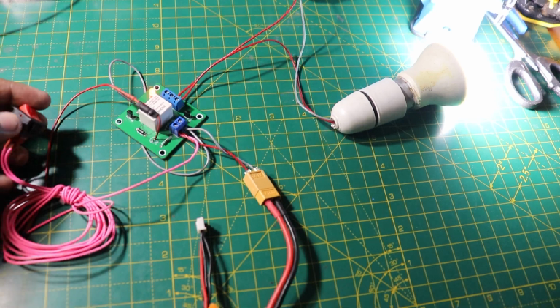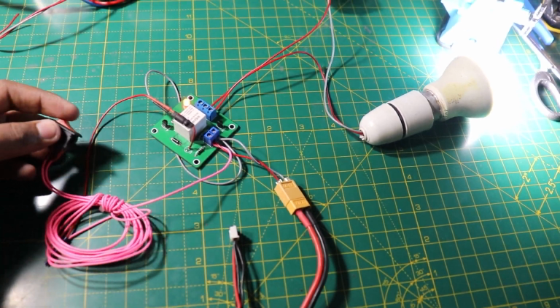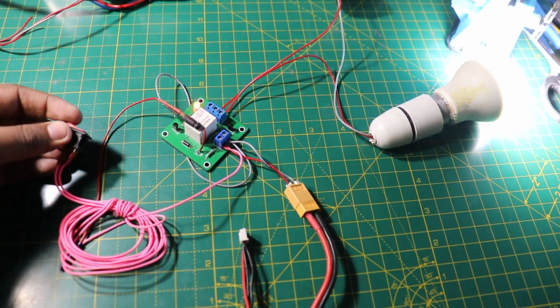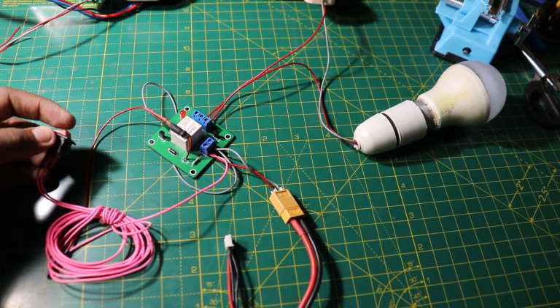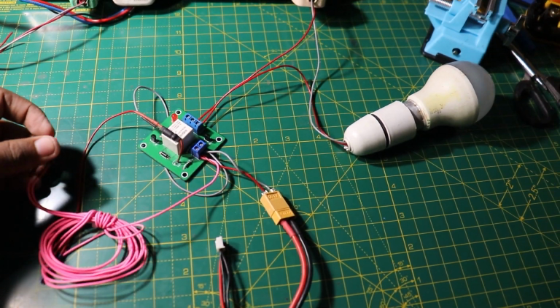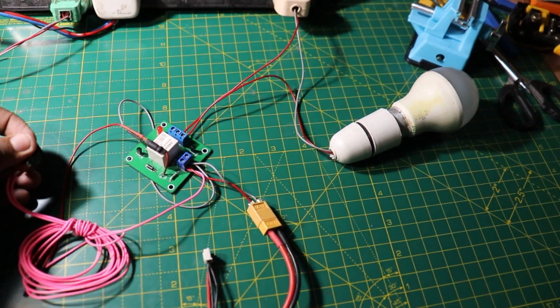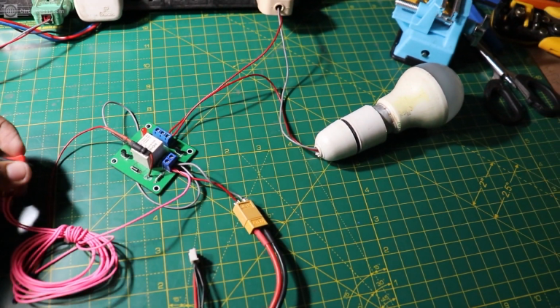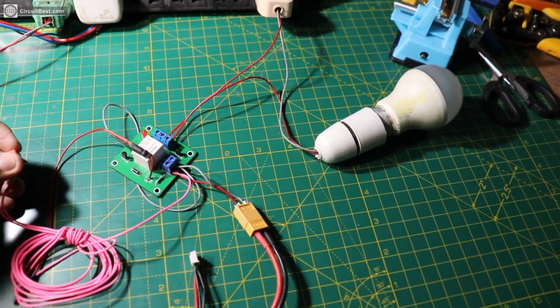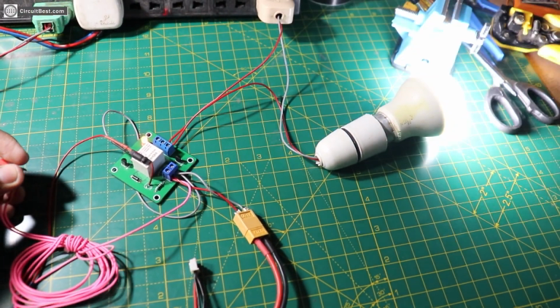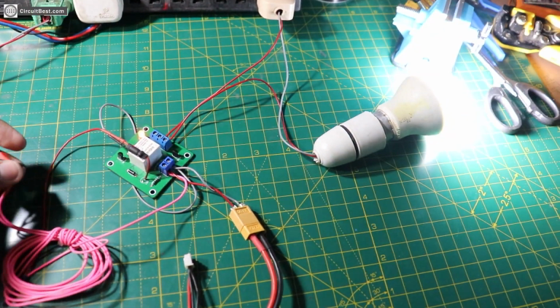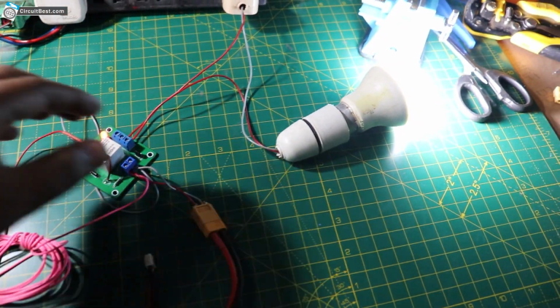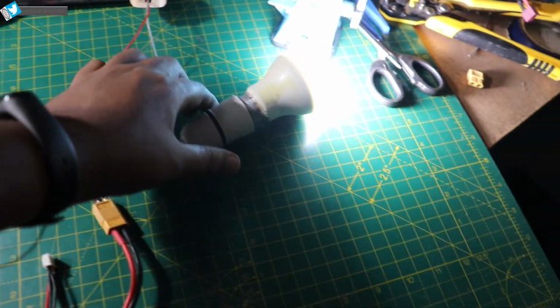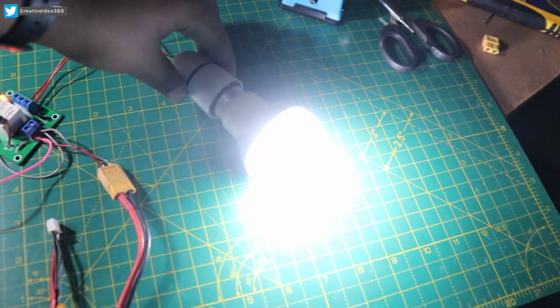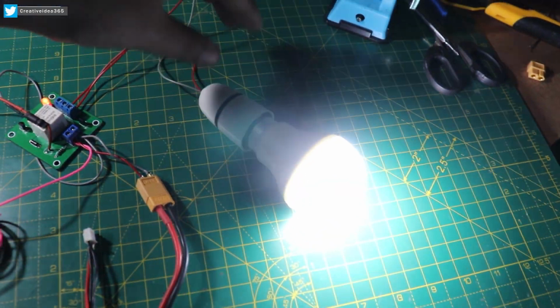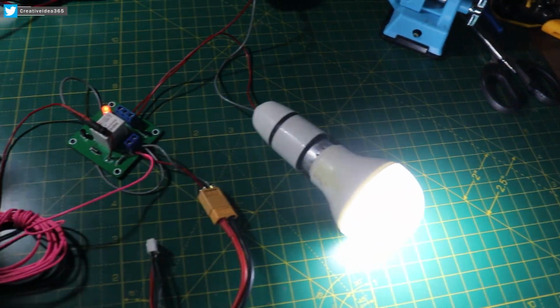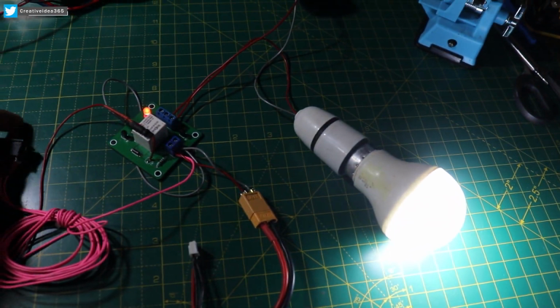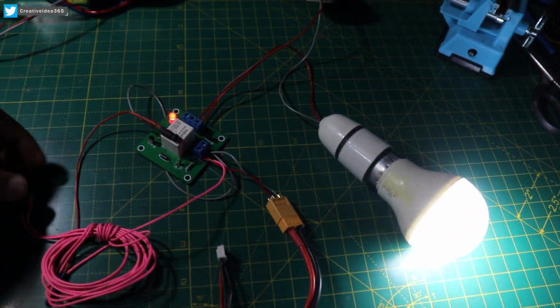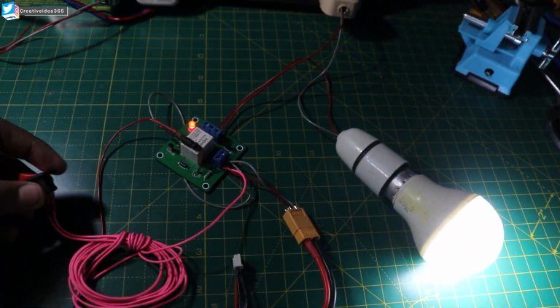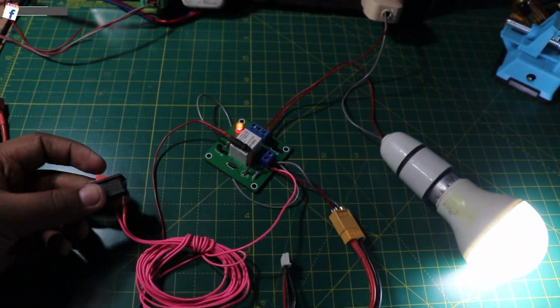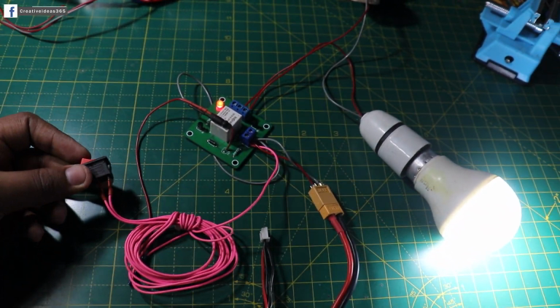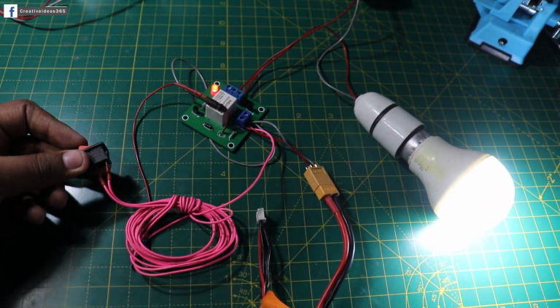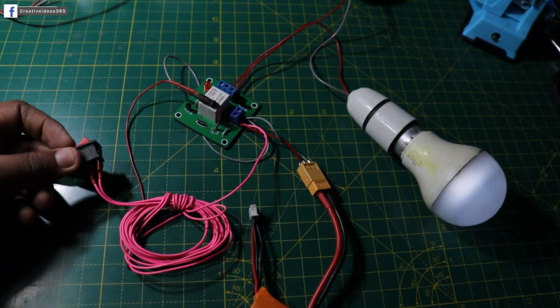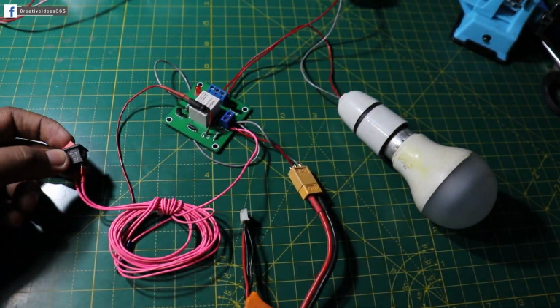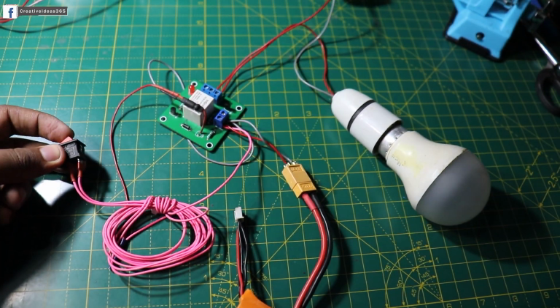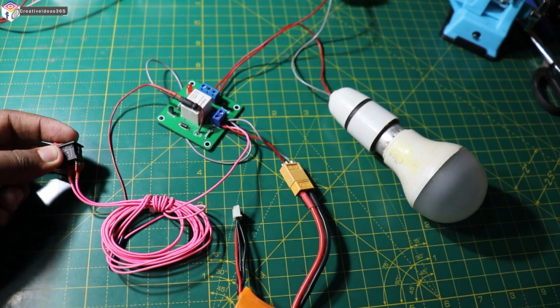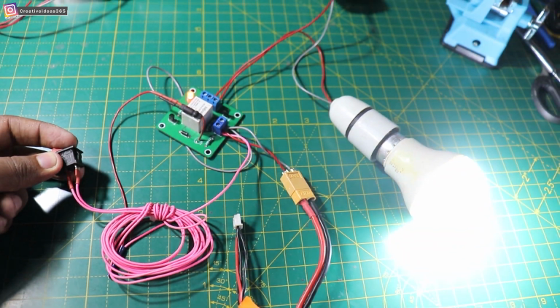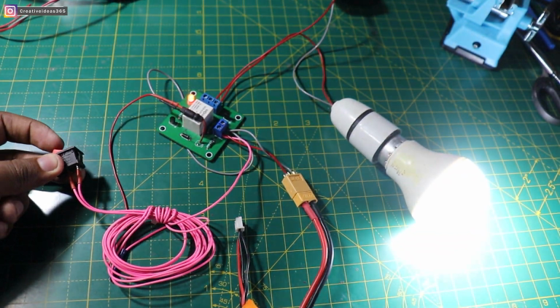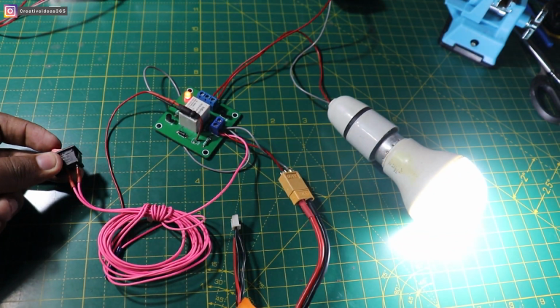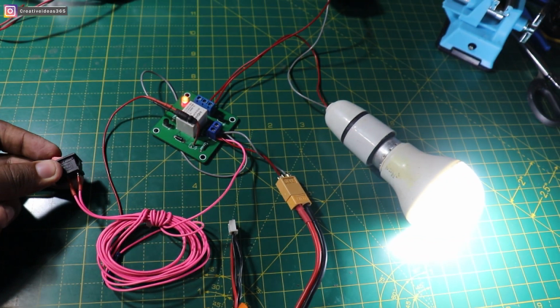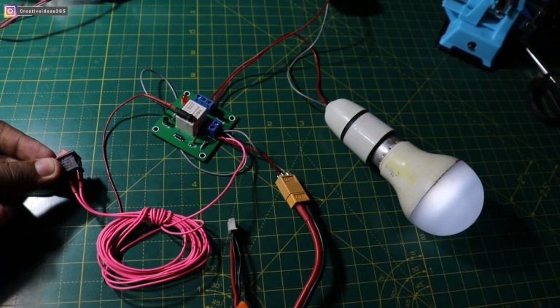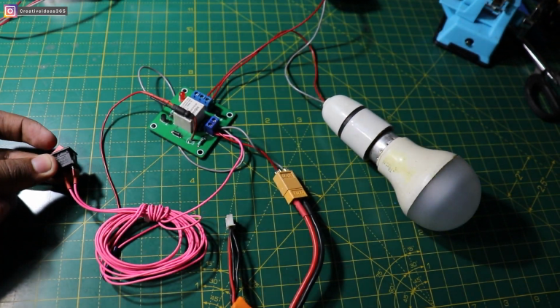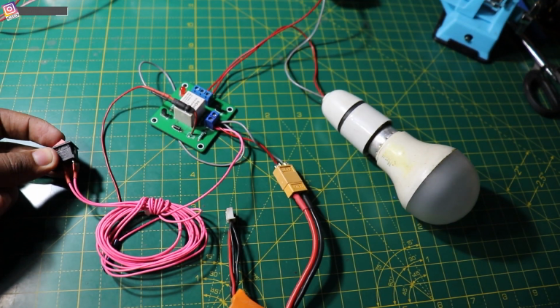Hey, what is up guys, this is Creative Freder here. Today in this video I'm going to make a long range switching circuit. So with that being said, leave a like and subscribe to this channel and let's jump into the video.